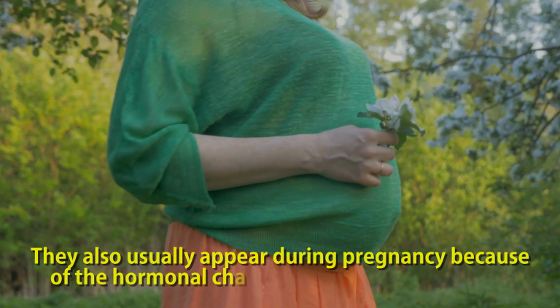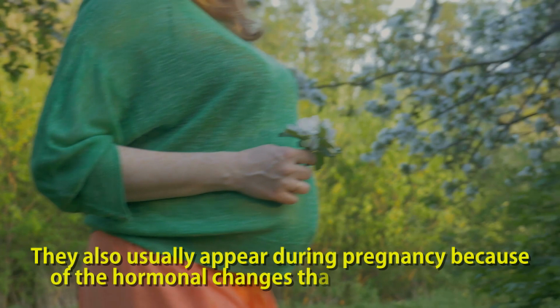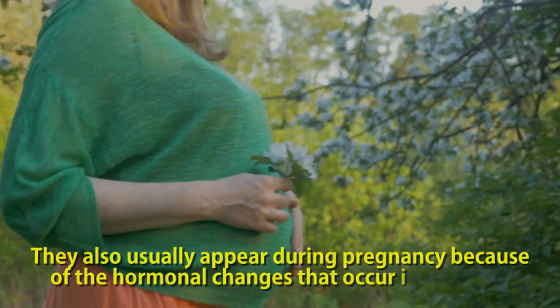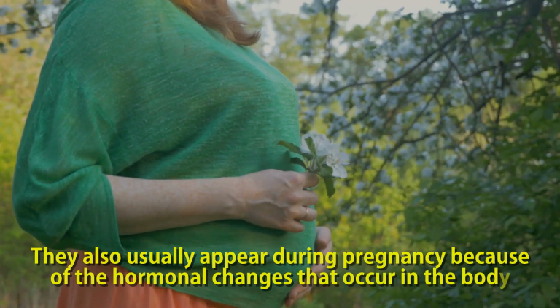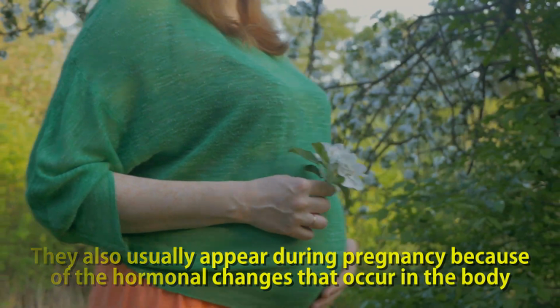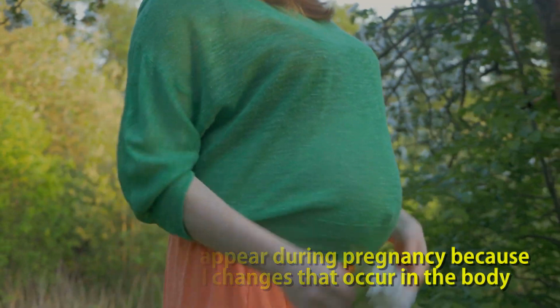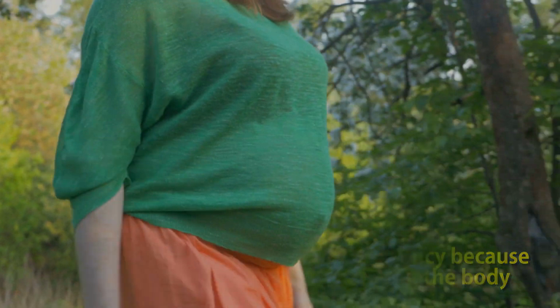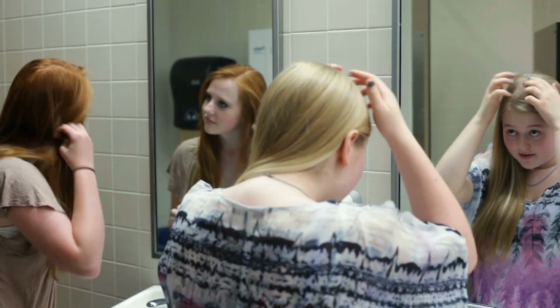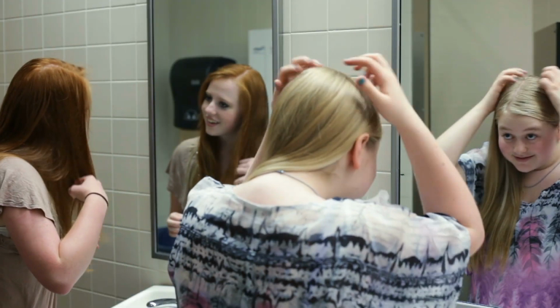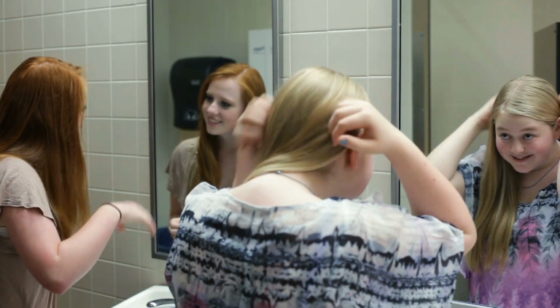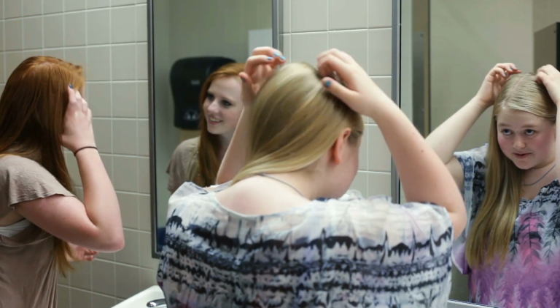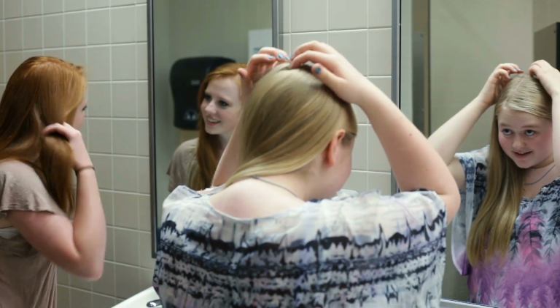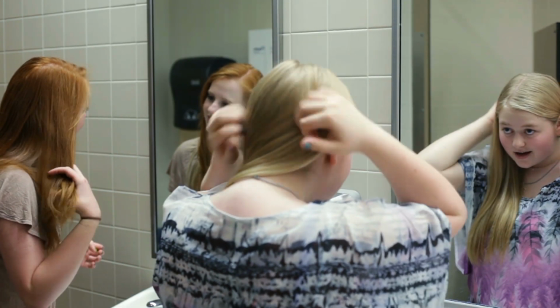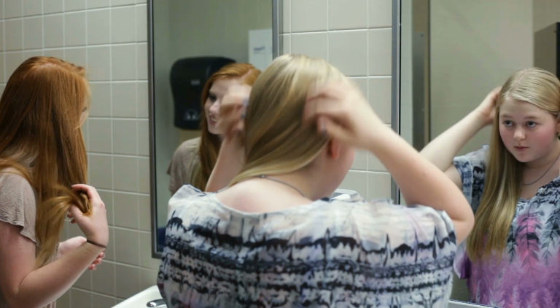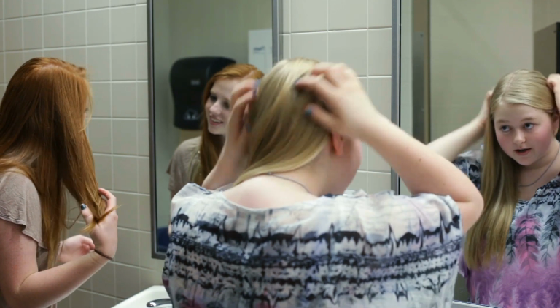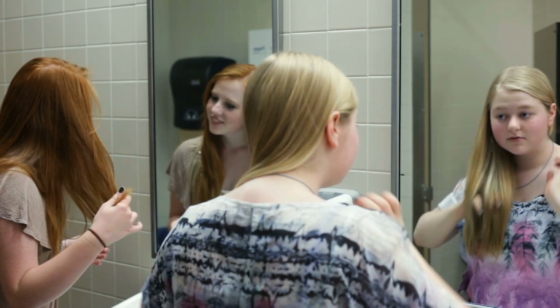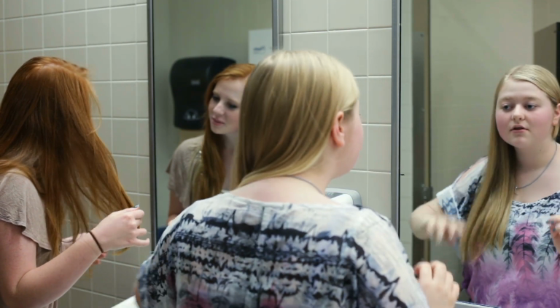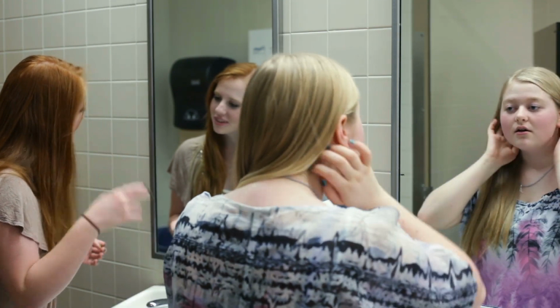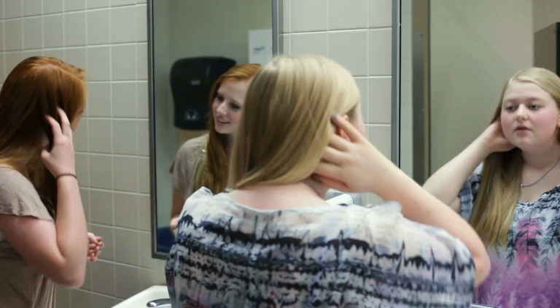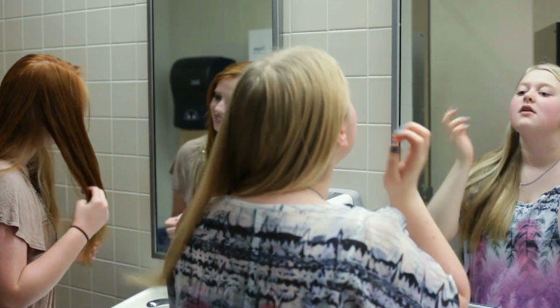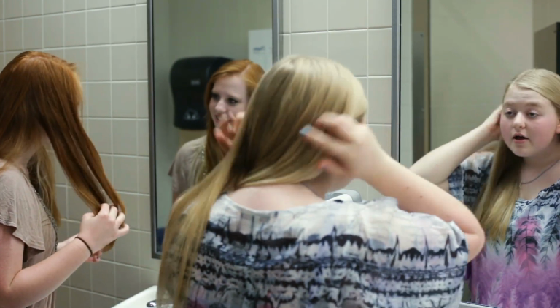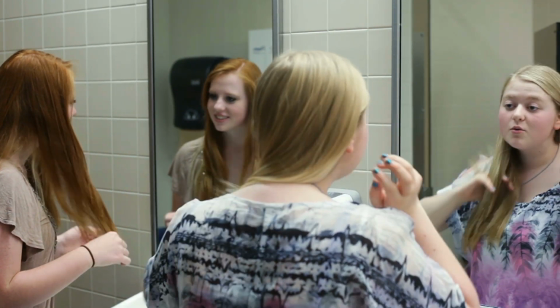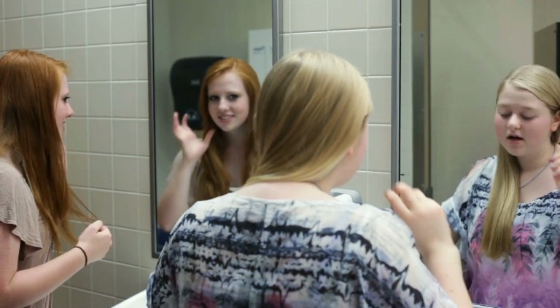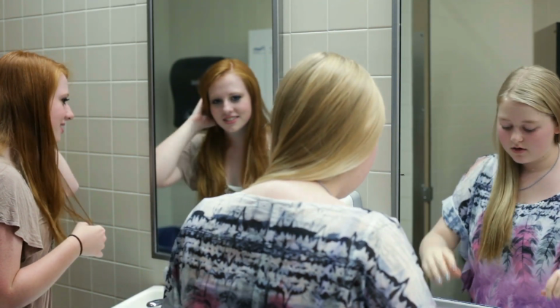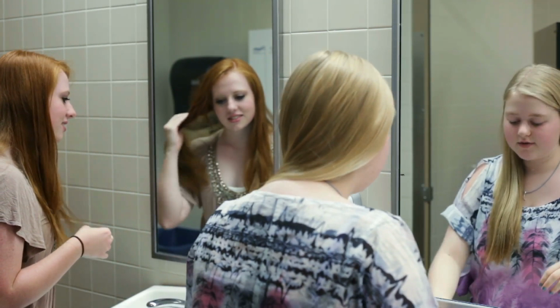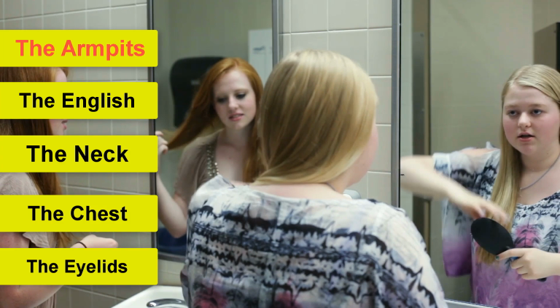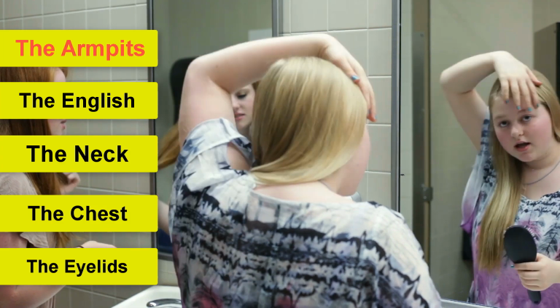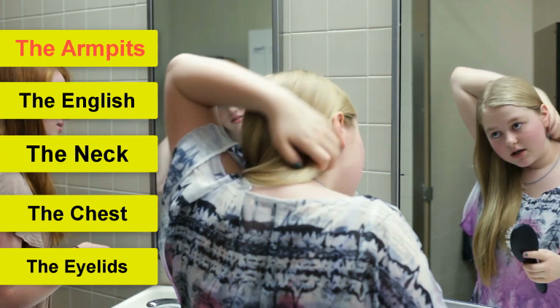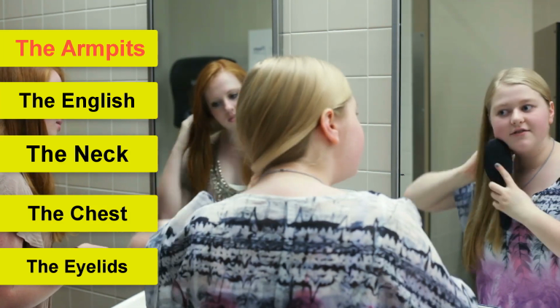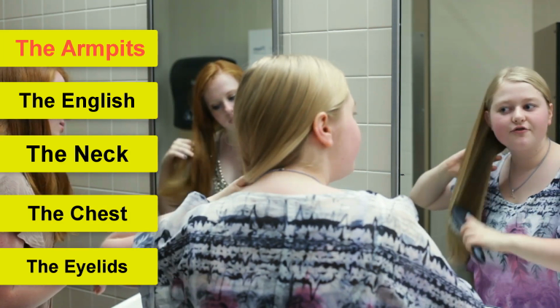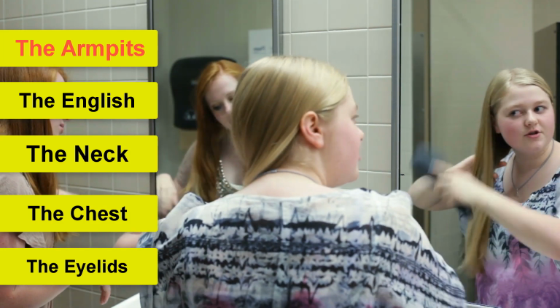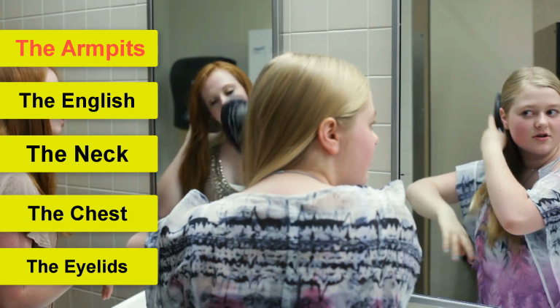They also usually appear during pregnancy because of the hormonal changes that occur in the body. Usually they appear in adult age and in very specific zones where skin meets skin, such as the armpits, the groin, the neck, the chest, and the eyelids.